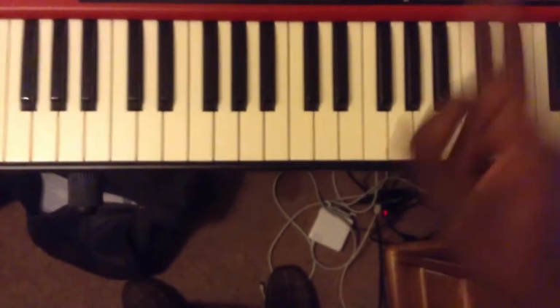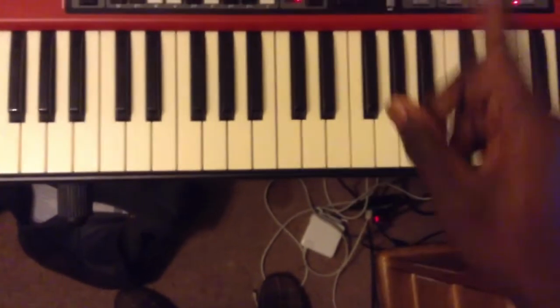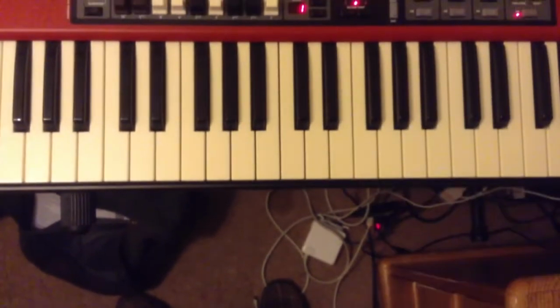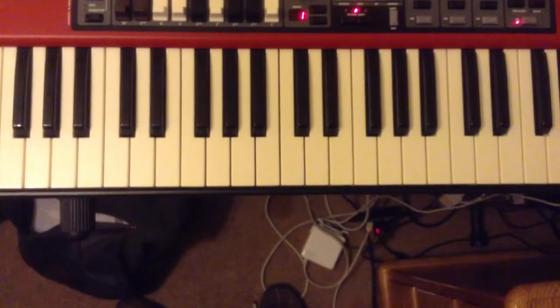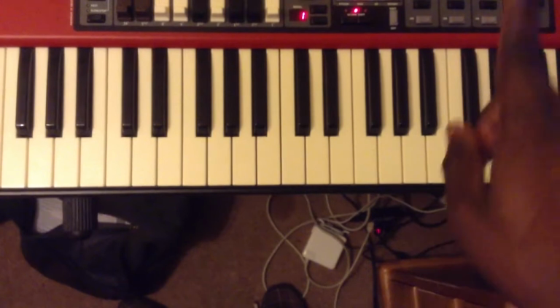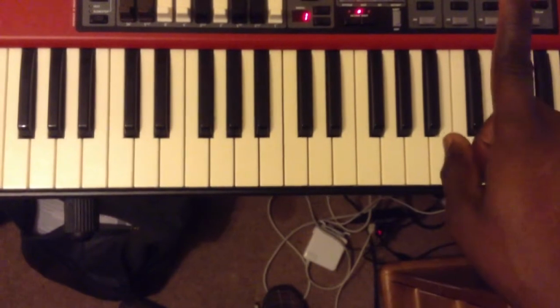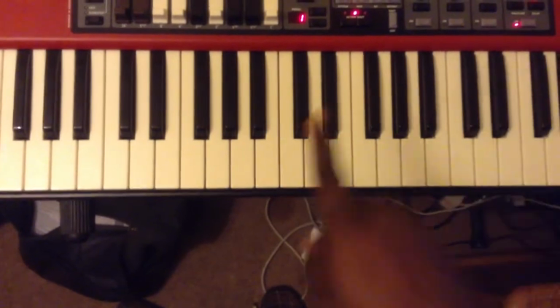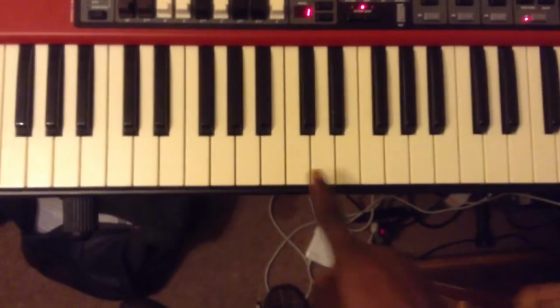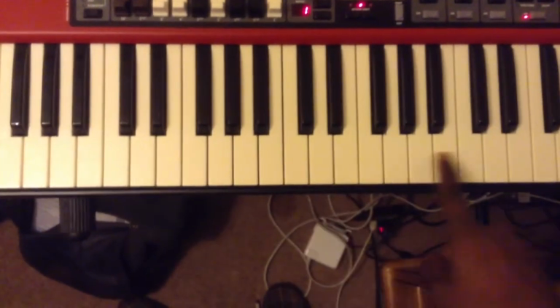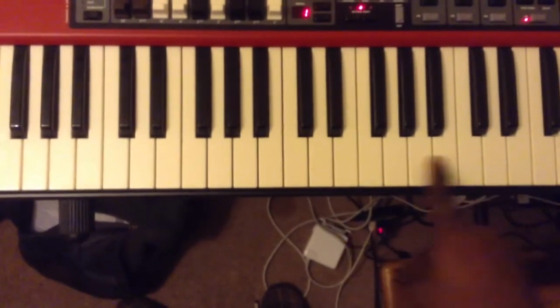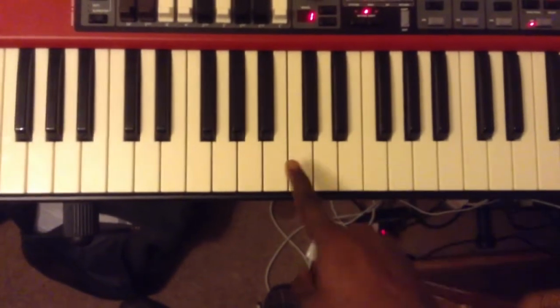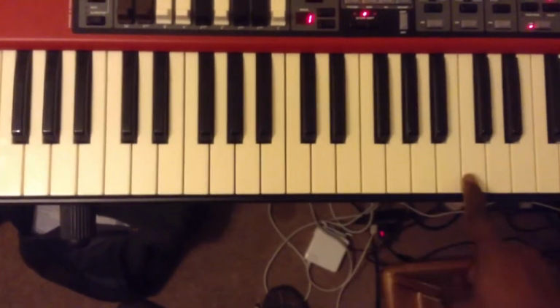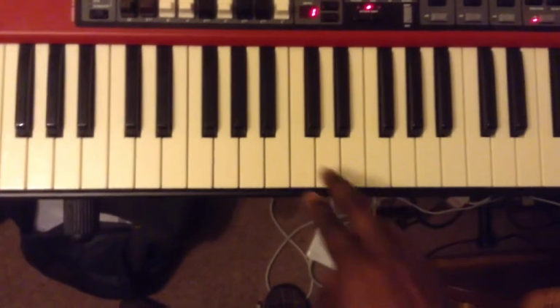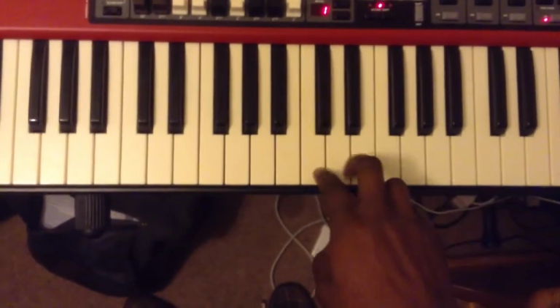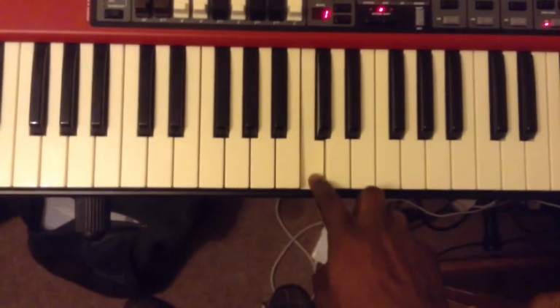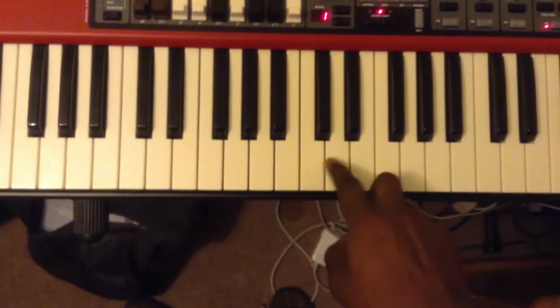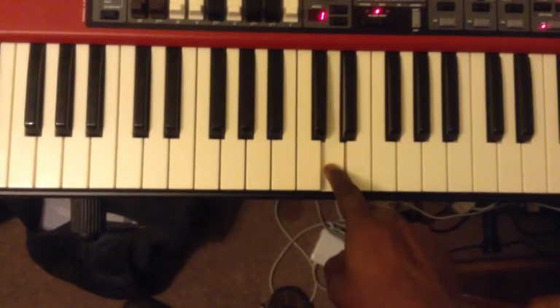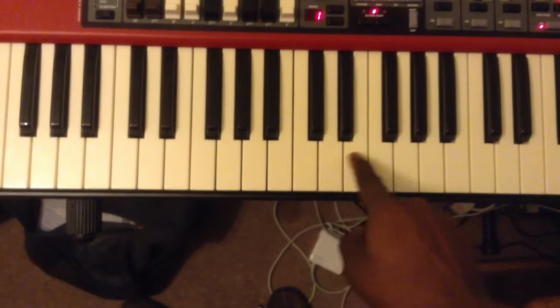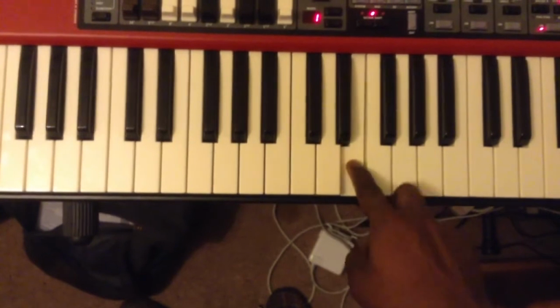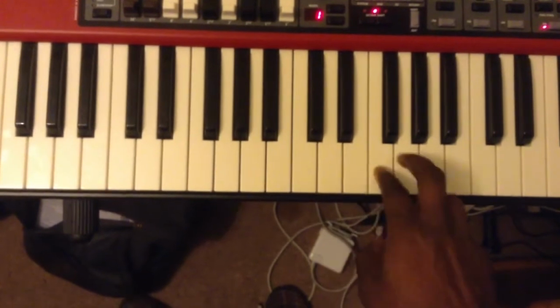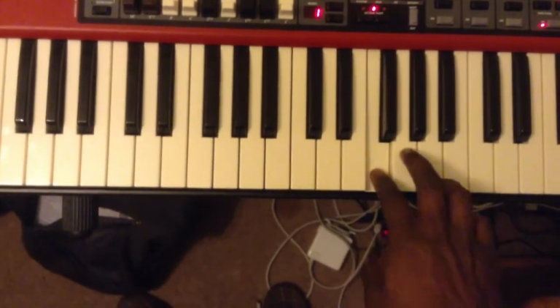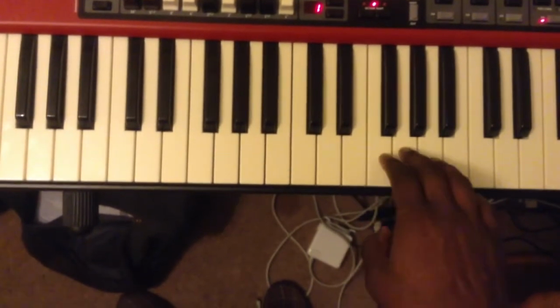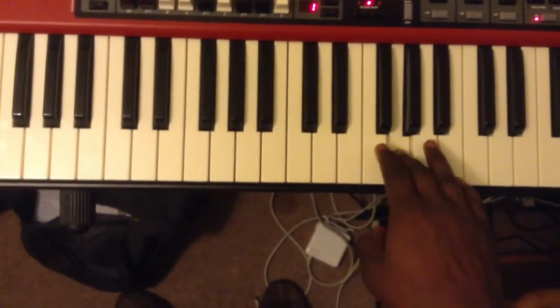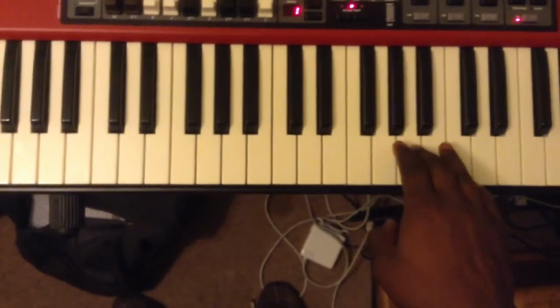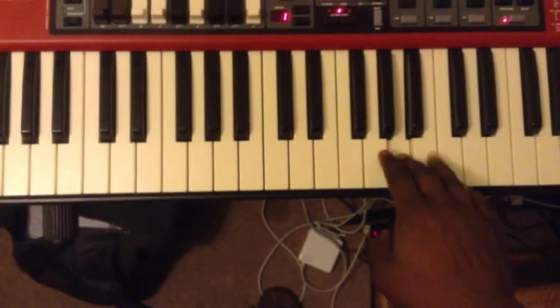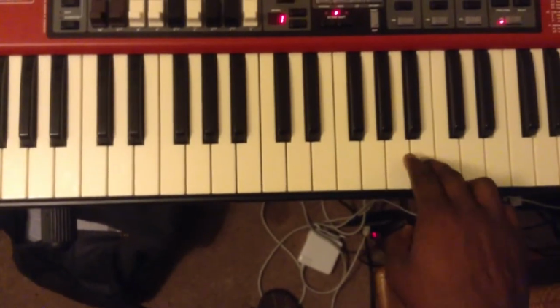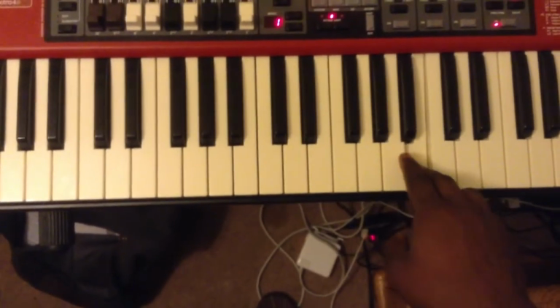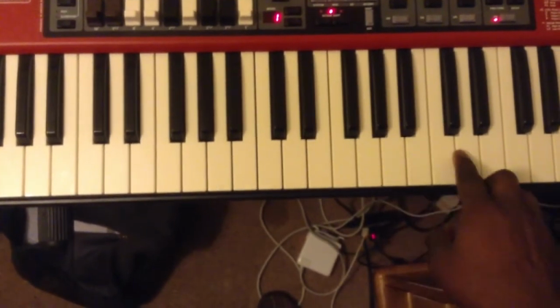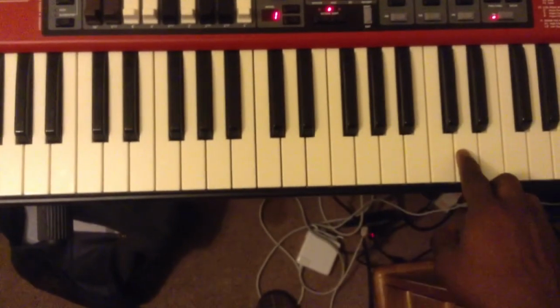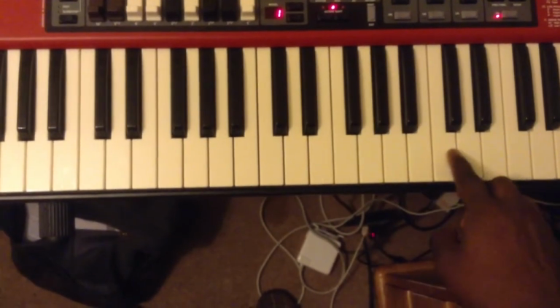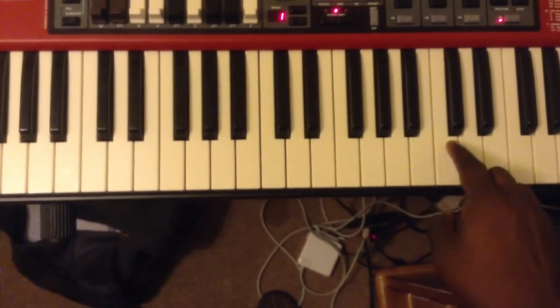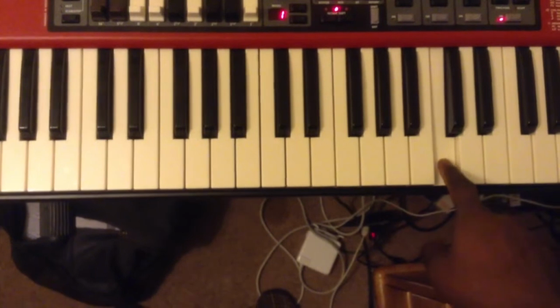First thing to remember, there are seven different white keys on the piano: C, D, E, F, G, A, B, and then they start with C again.